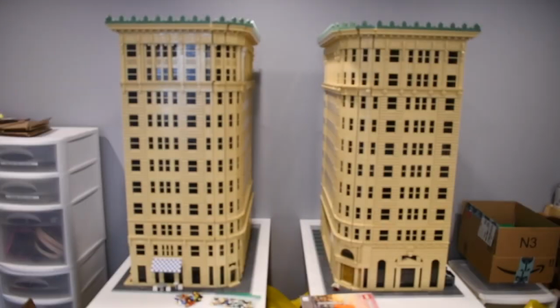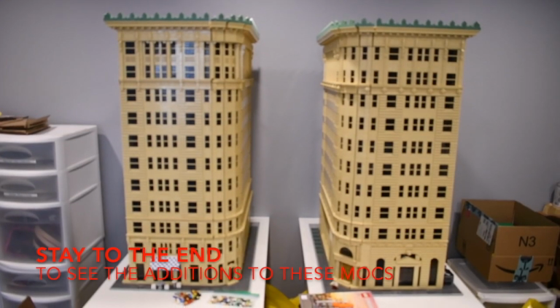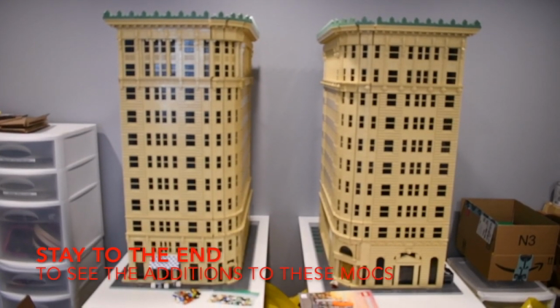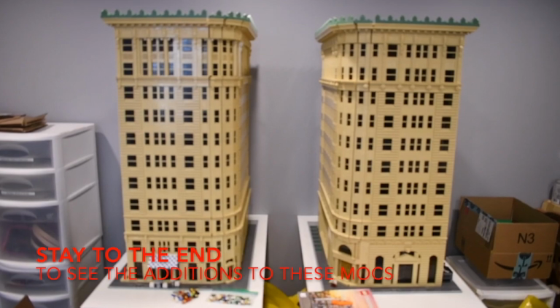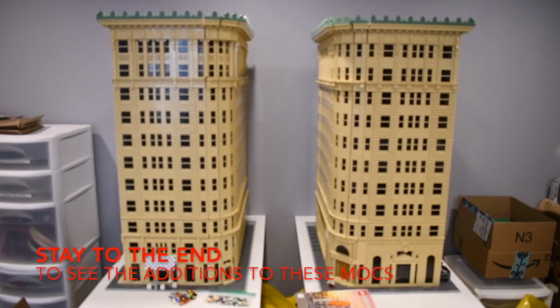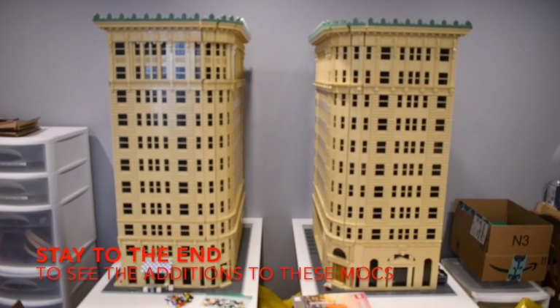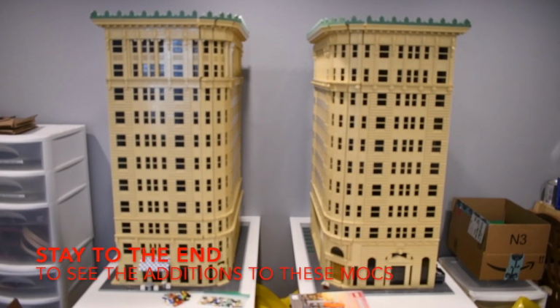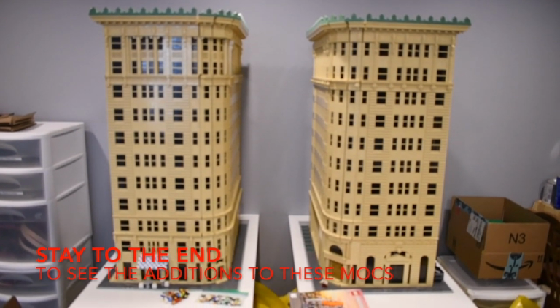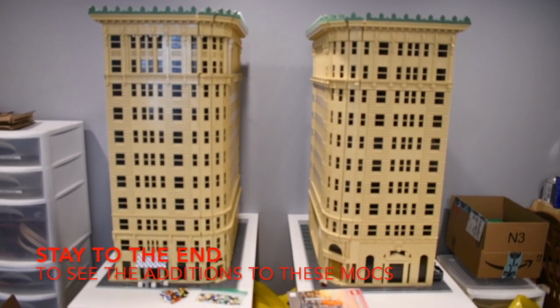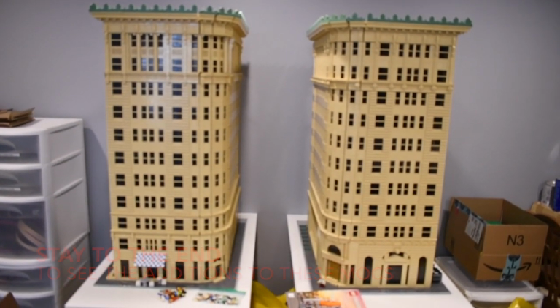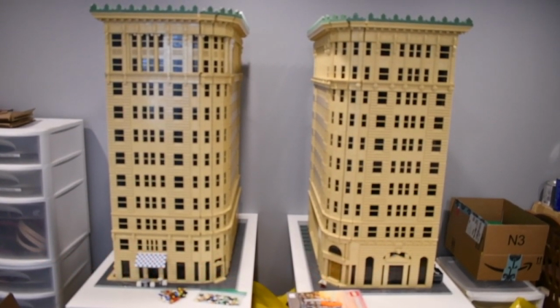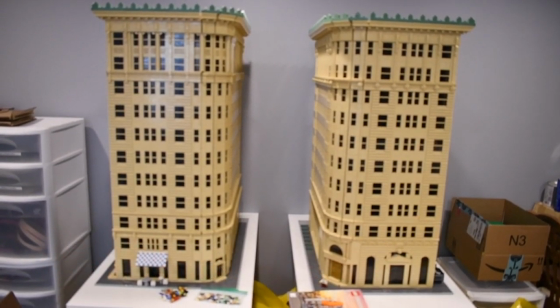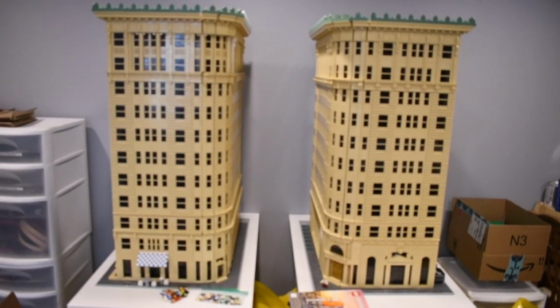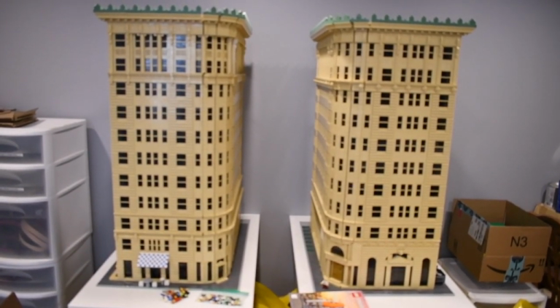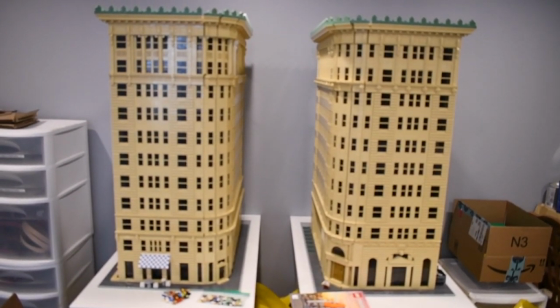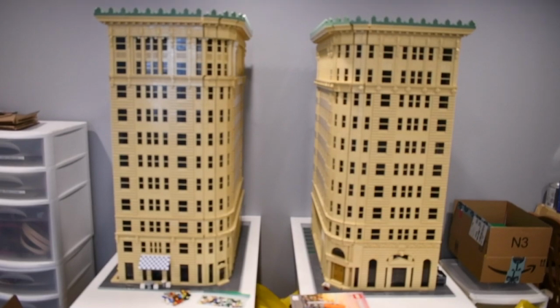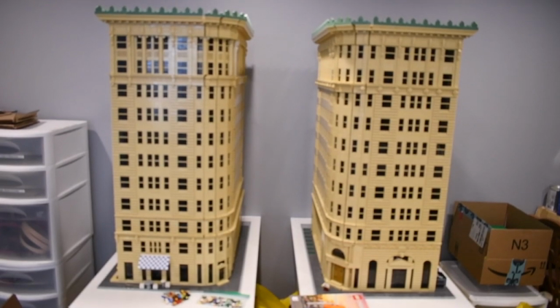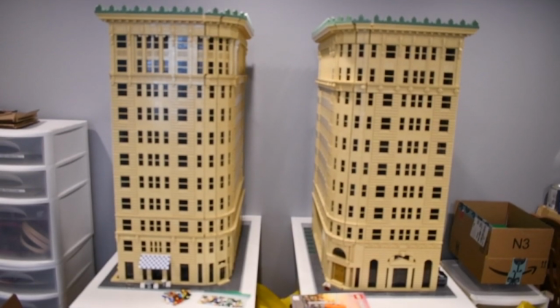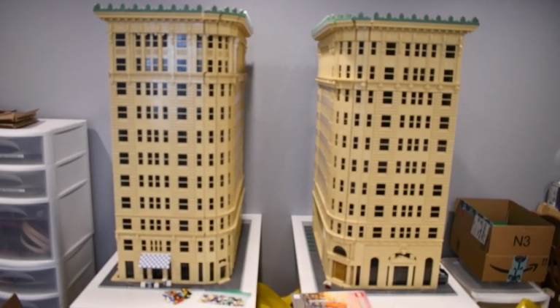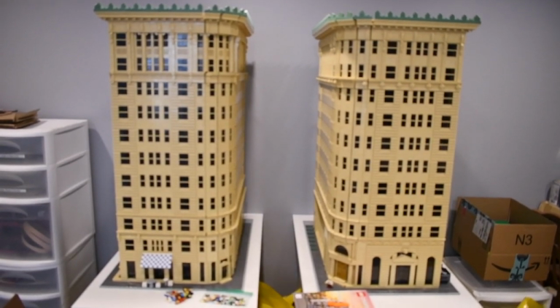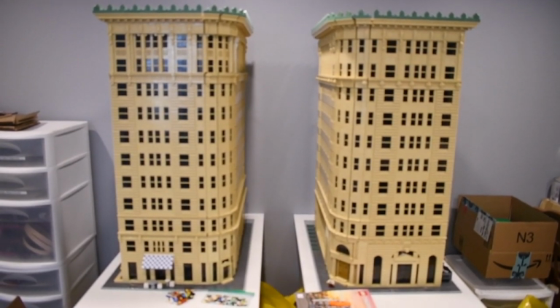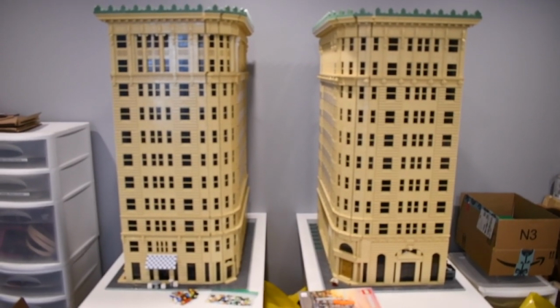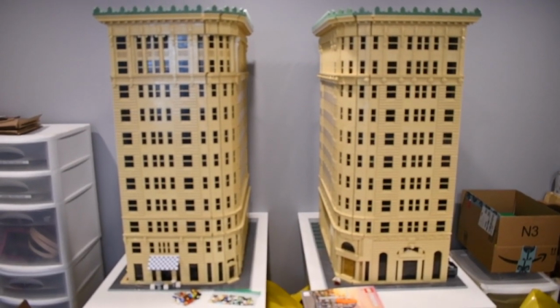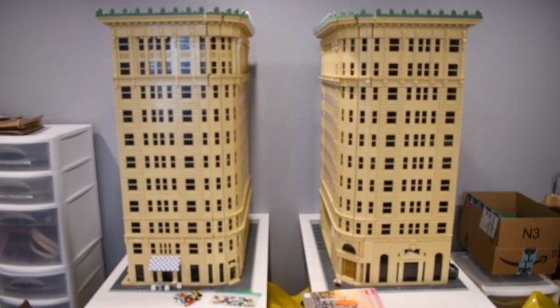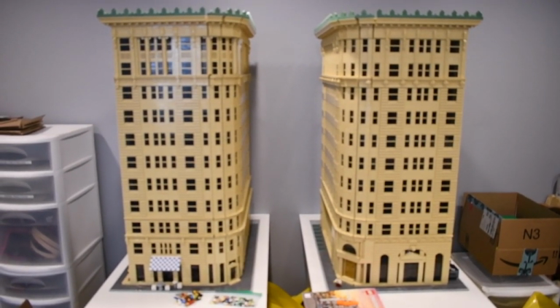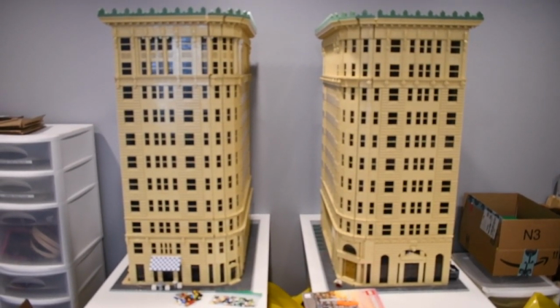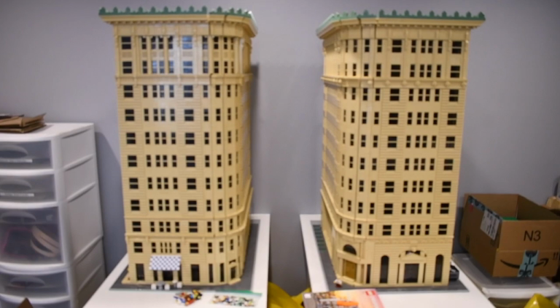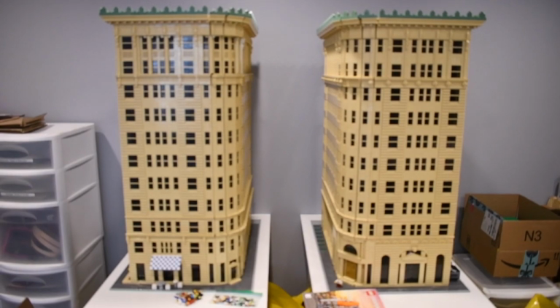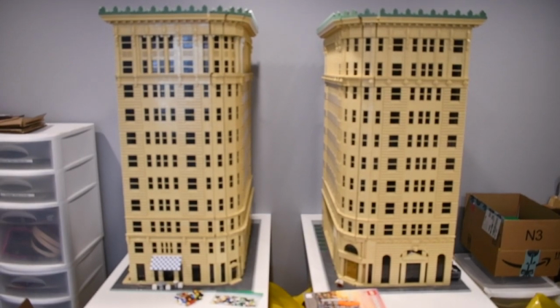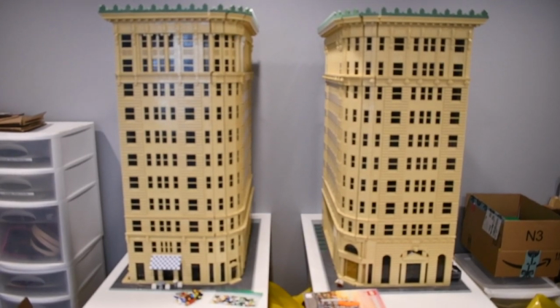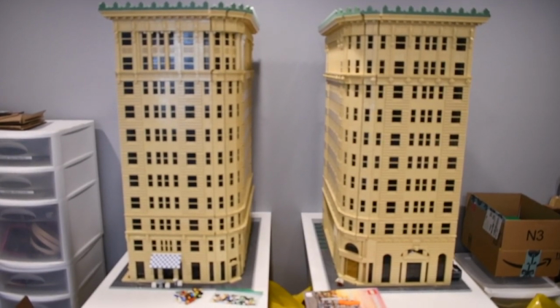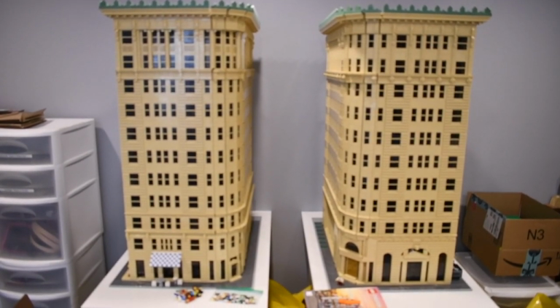Hey everybody! With this stinking coronavirus, I have never been so happy to be a LEGO fan. It has given me something to do, and will continue to give me something to do.